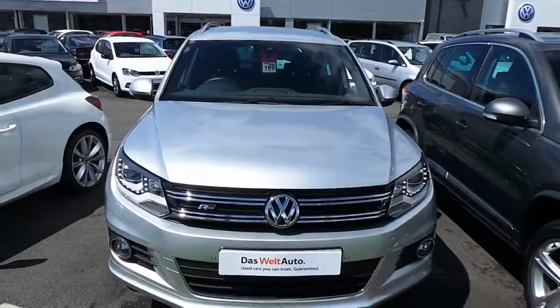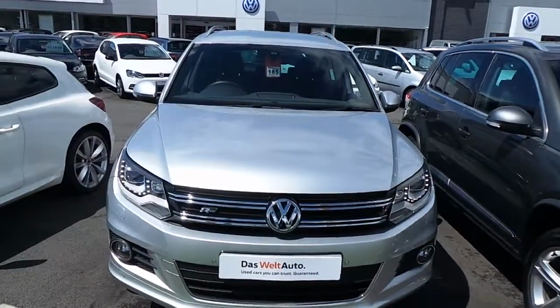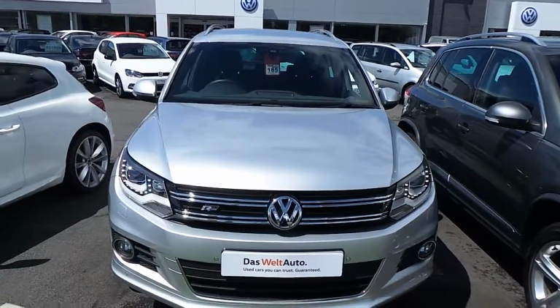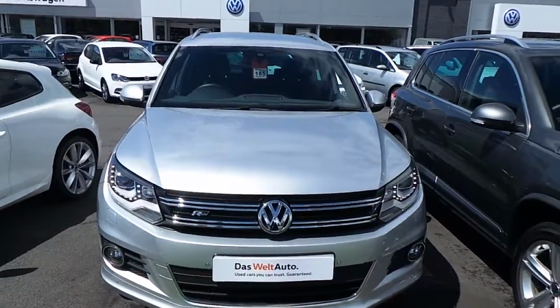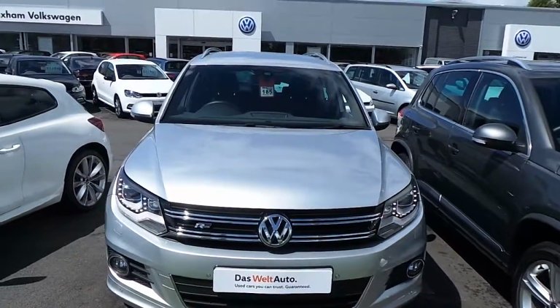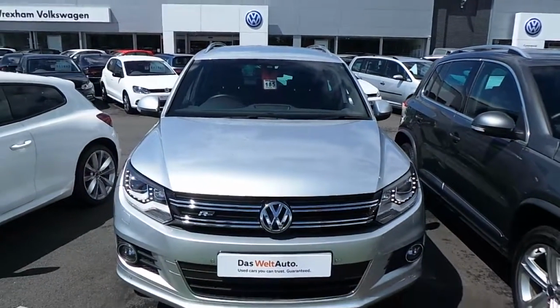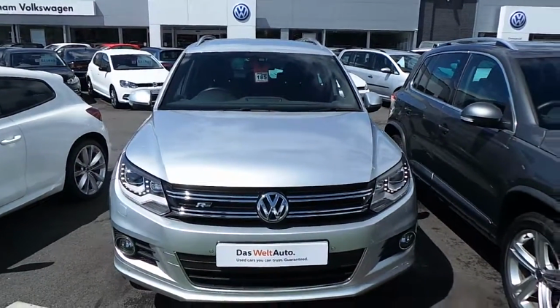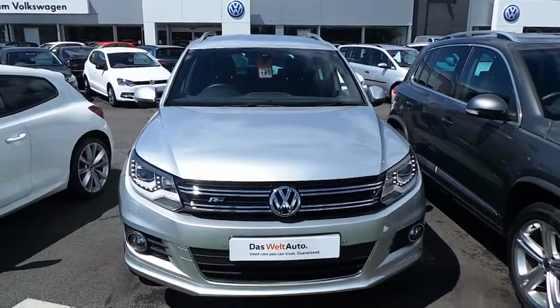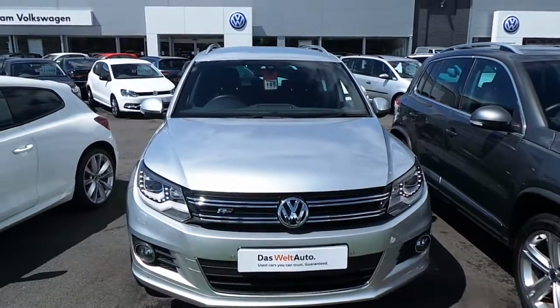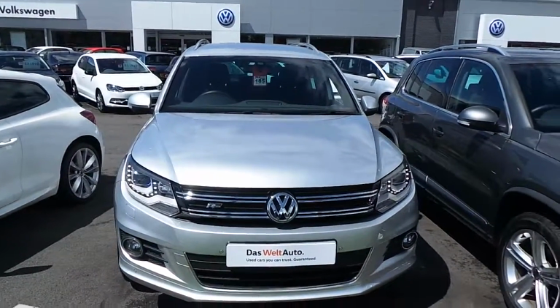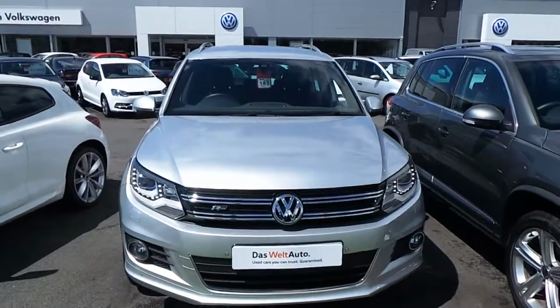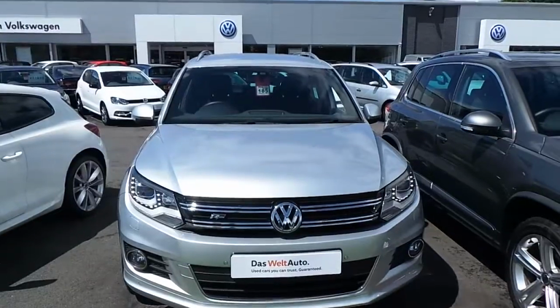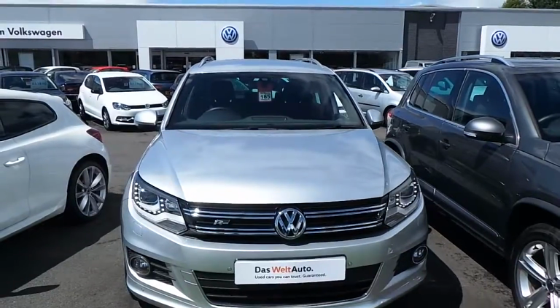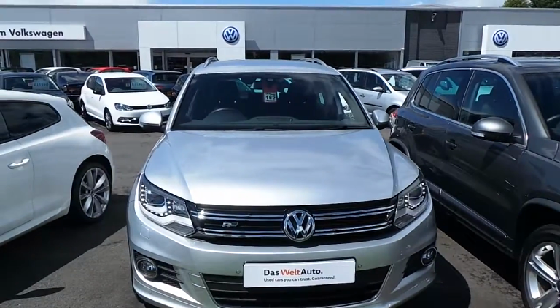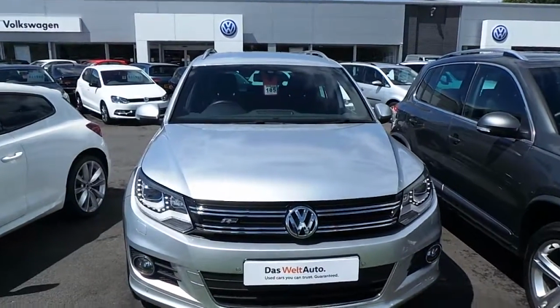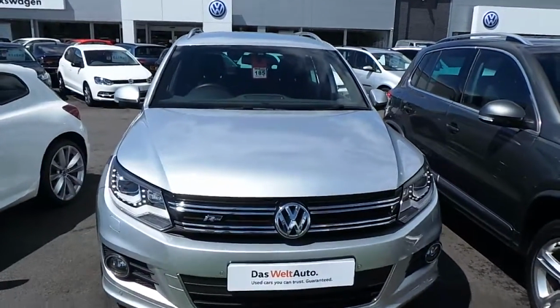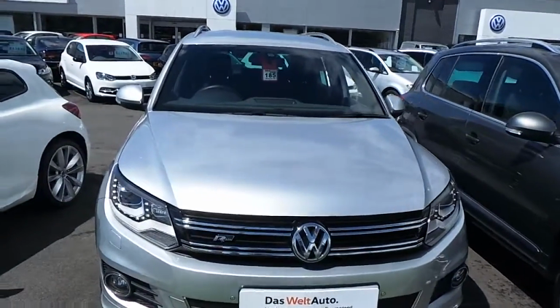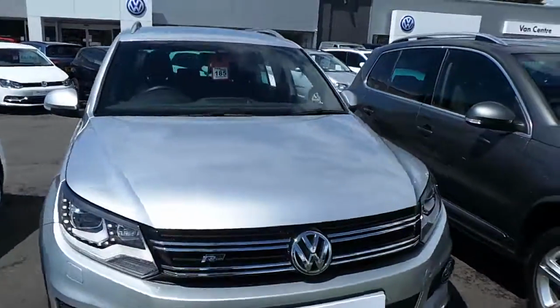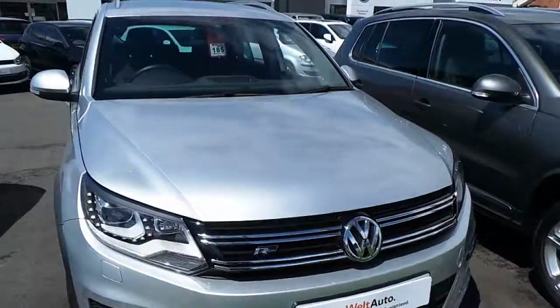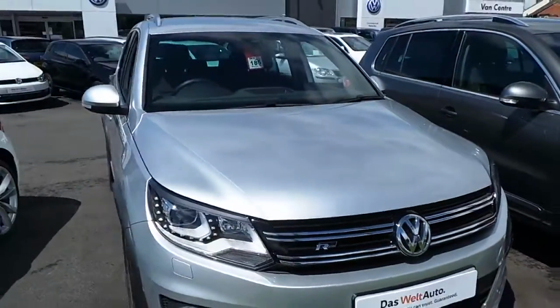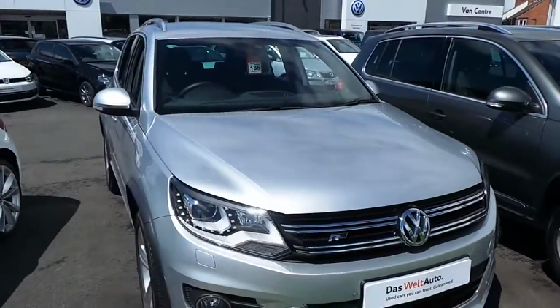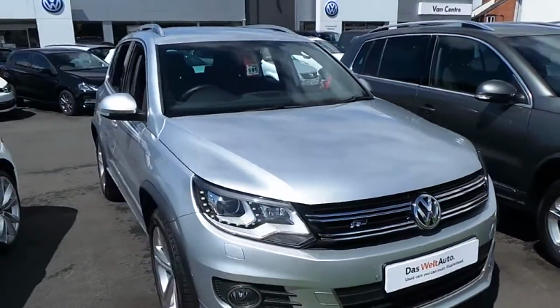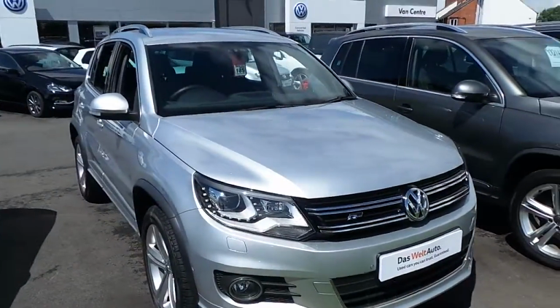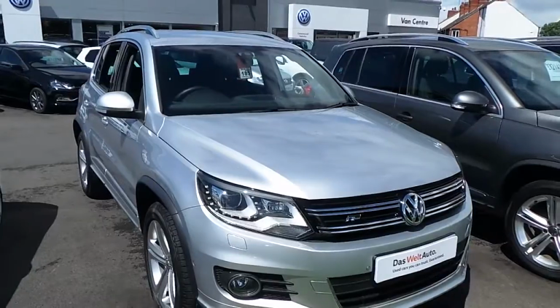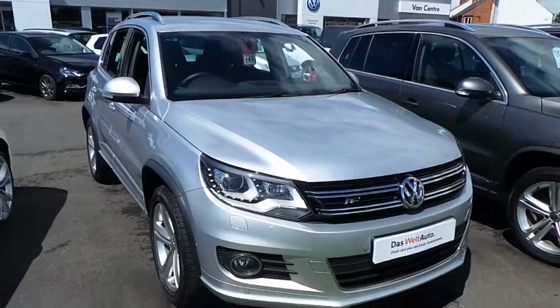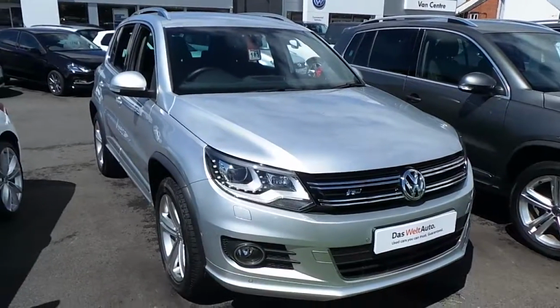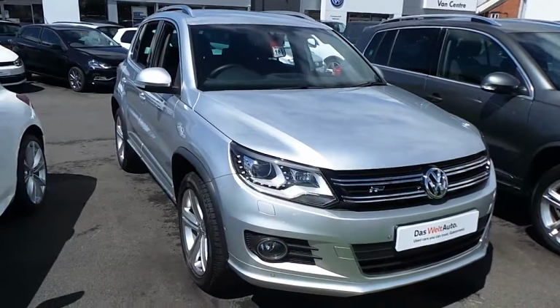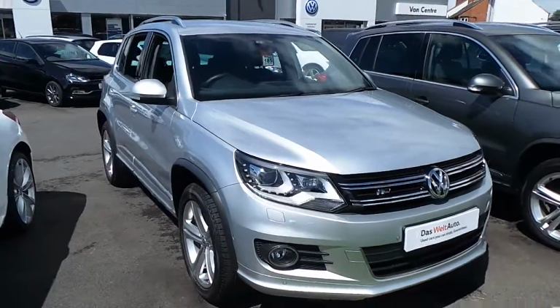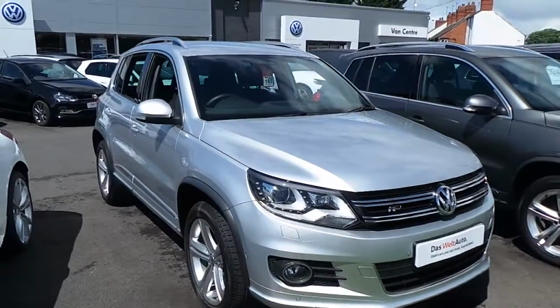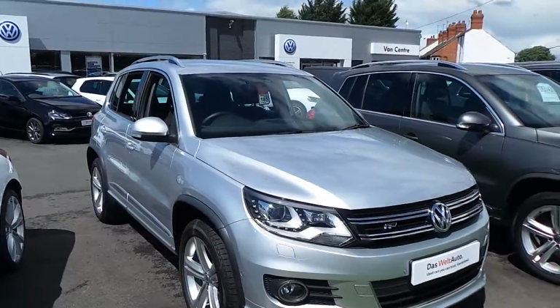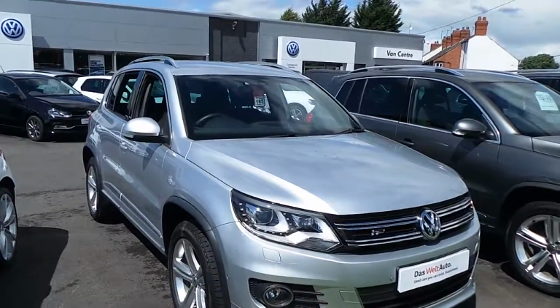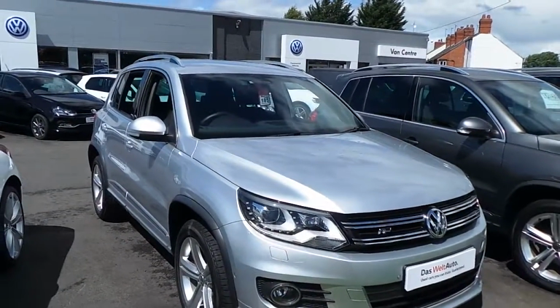Hi, my name is Phil Sadler. I'm a sales exec here at Wrexham Volkswagen. I'm going to show you around our Volkswagen Tiguan R-Line 2.0L TDI 140PS DSG that we currently have on sale.